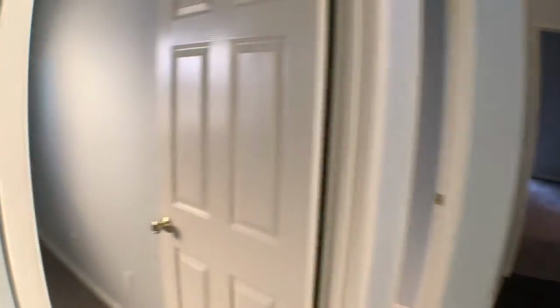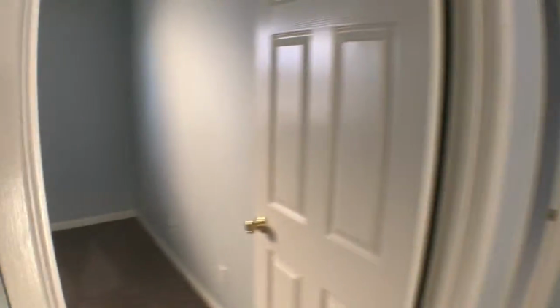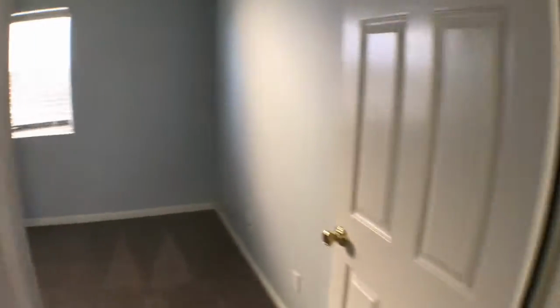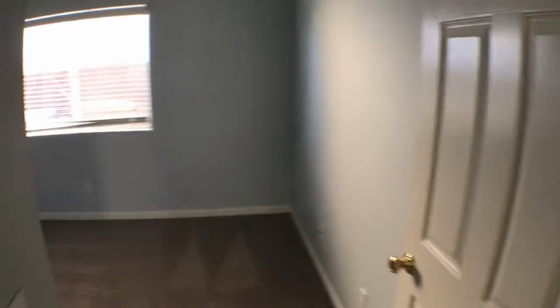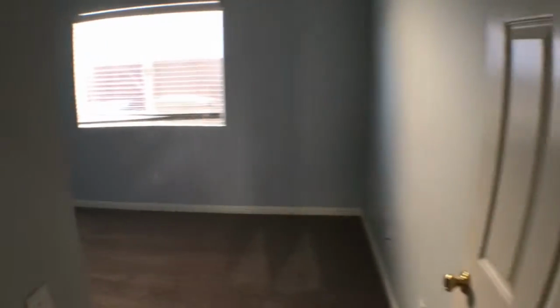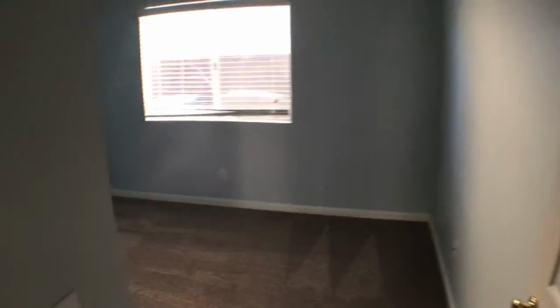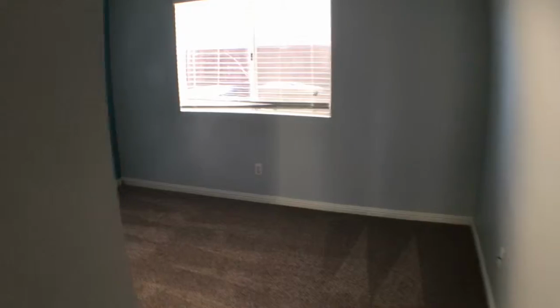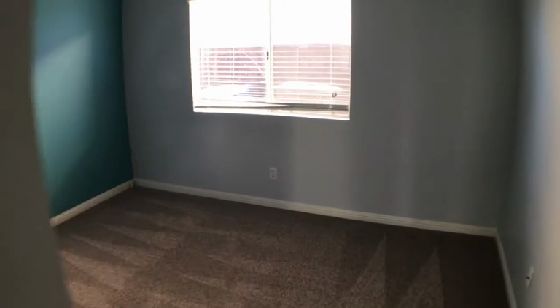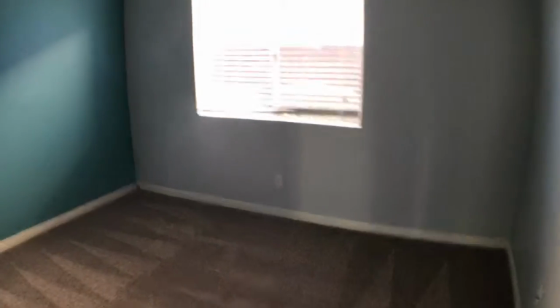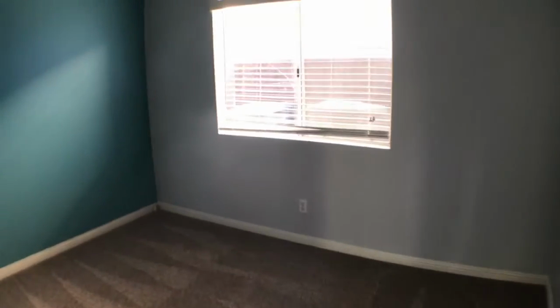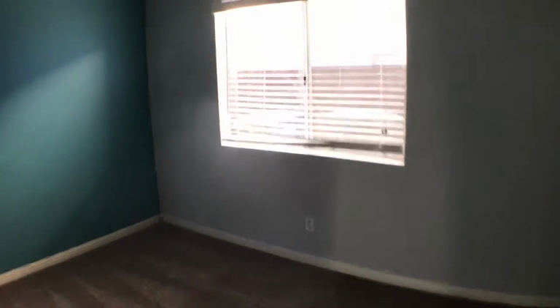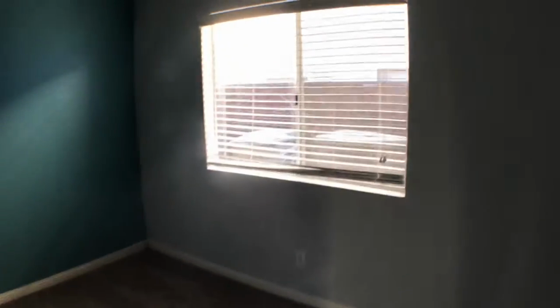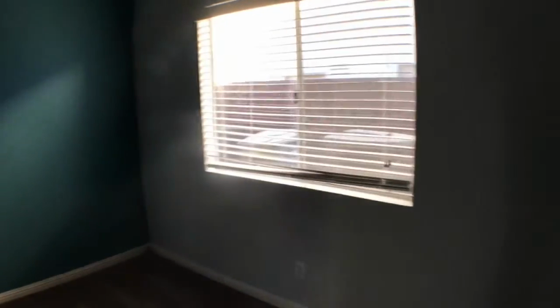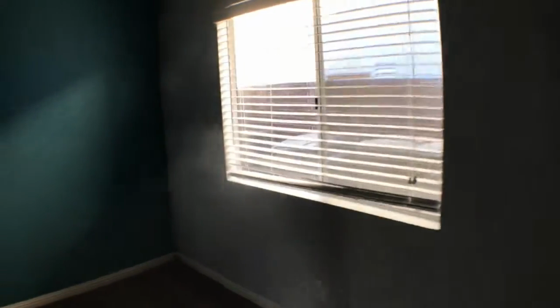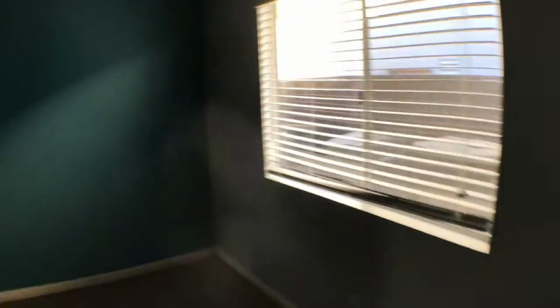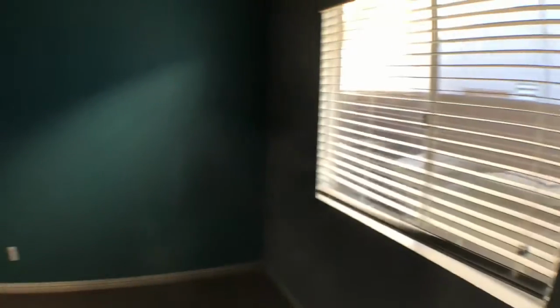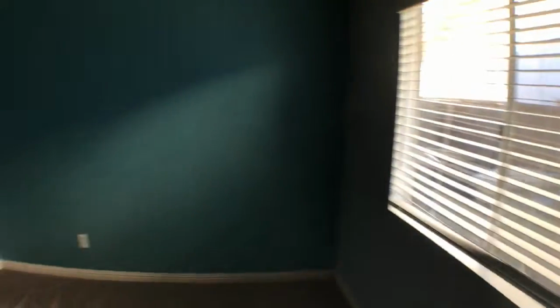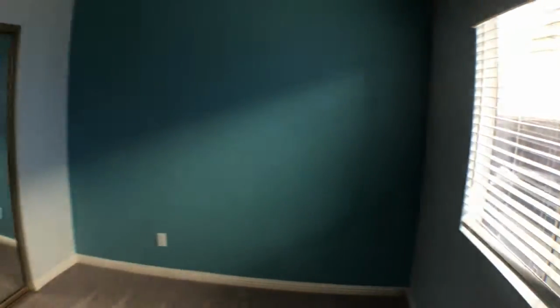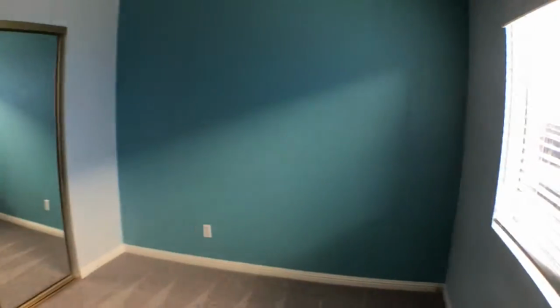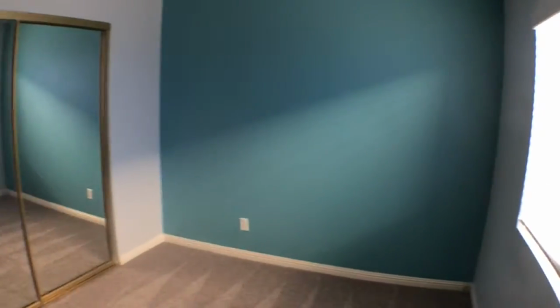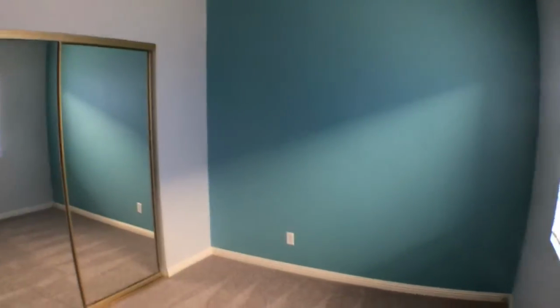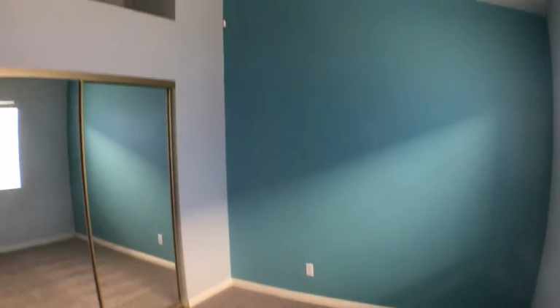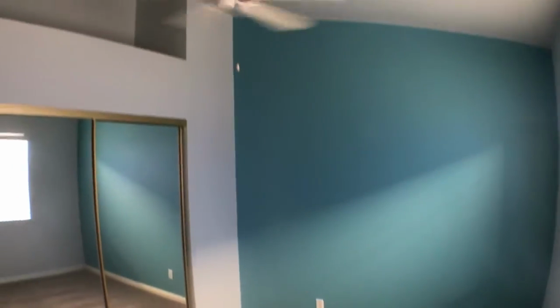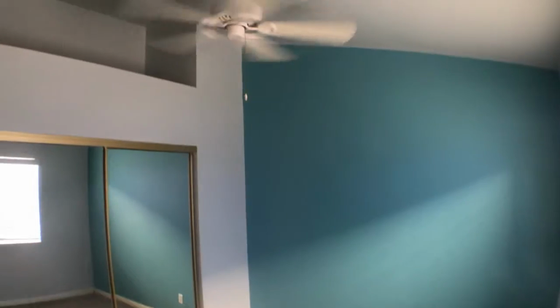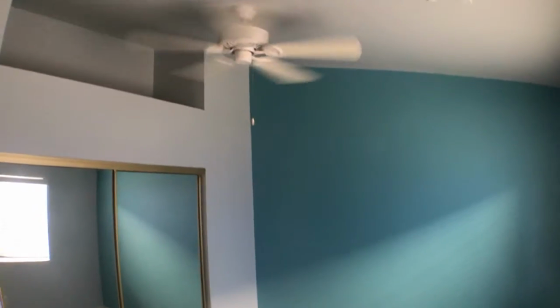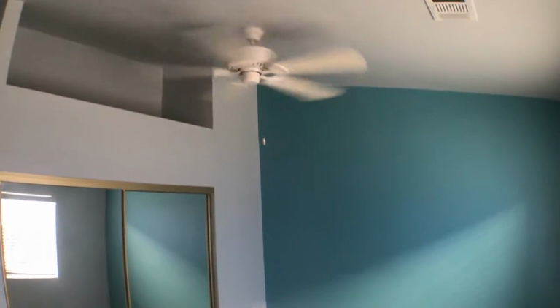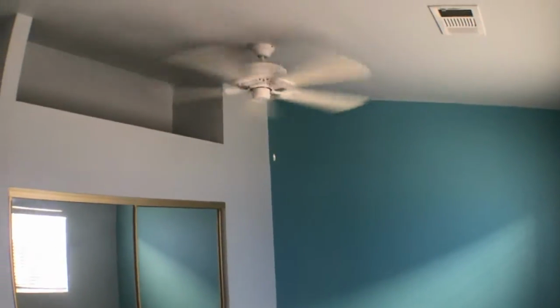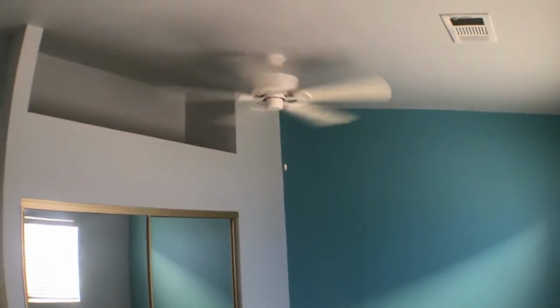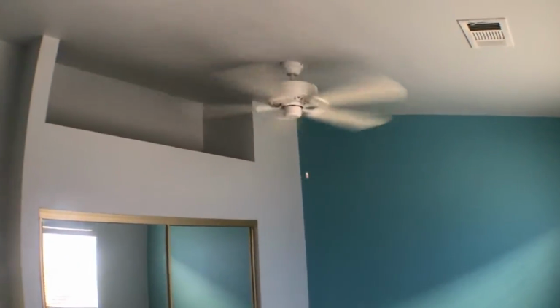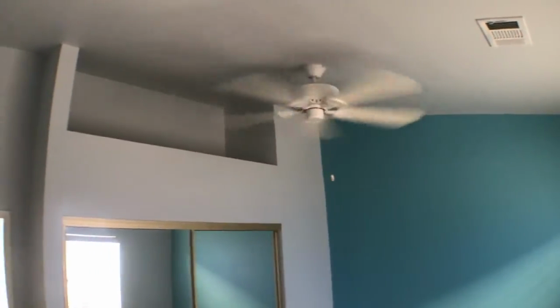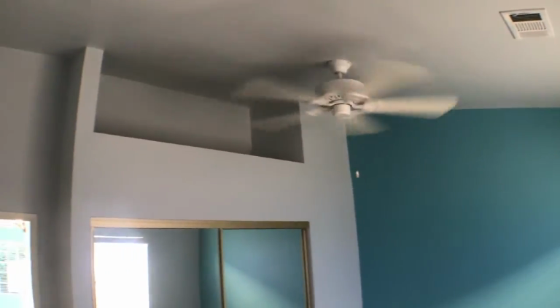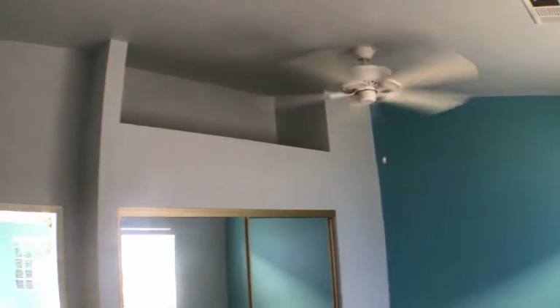Bedroom 1. Also a ceiling fan, nice high ceilings.